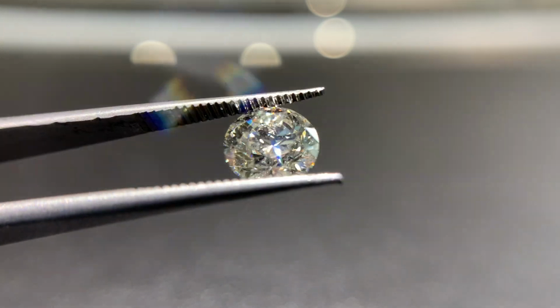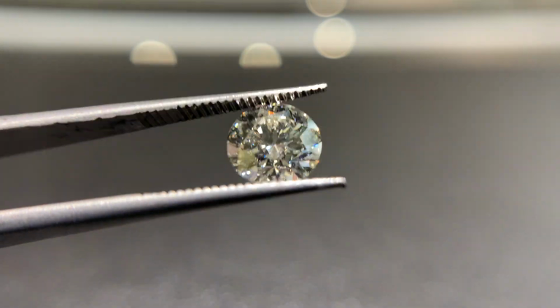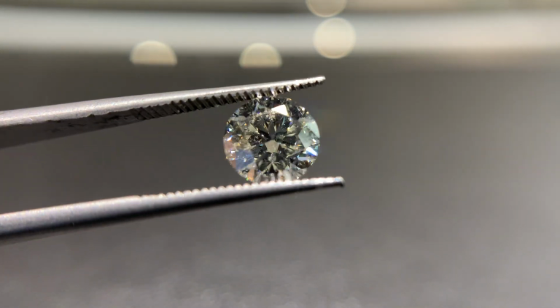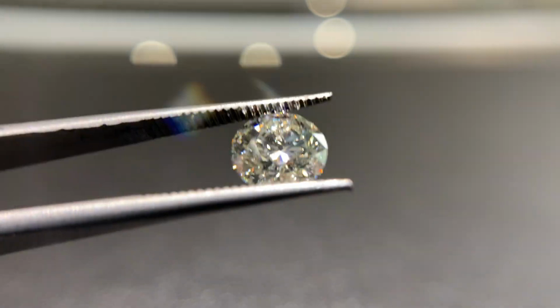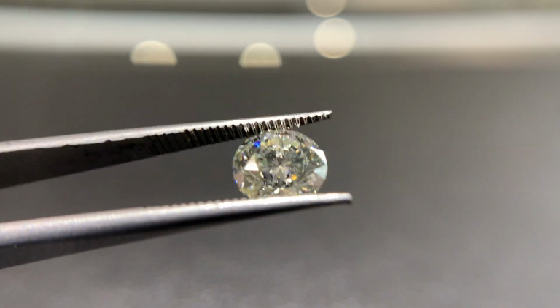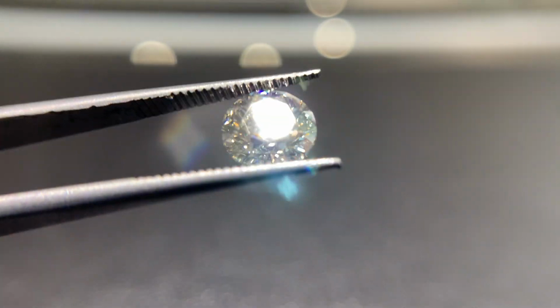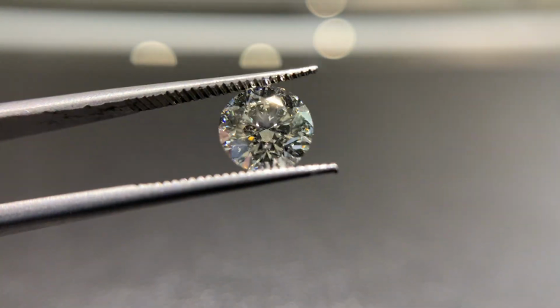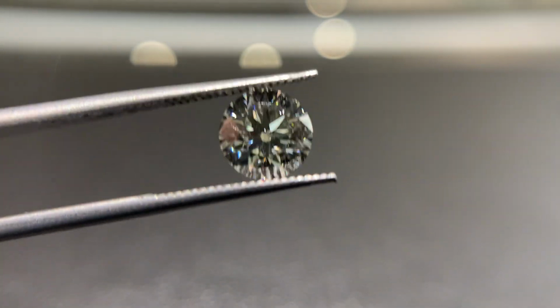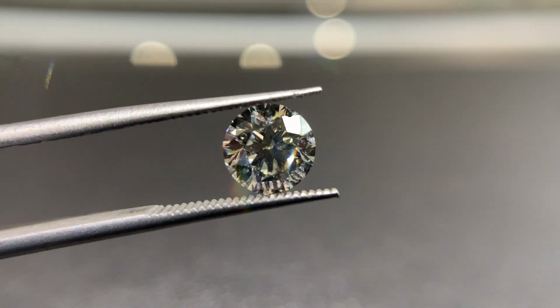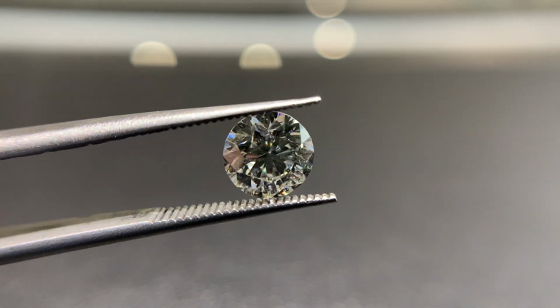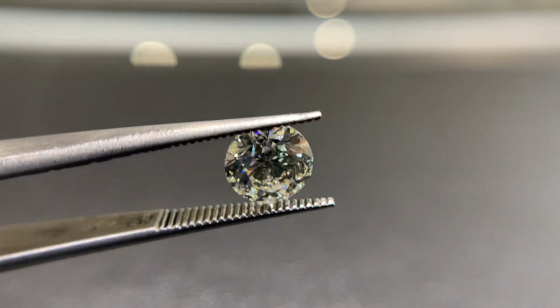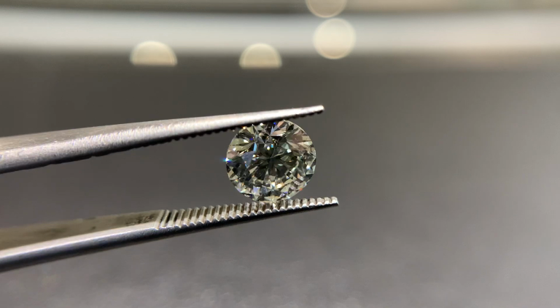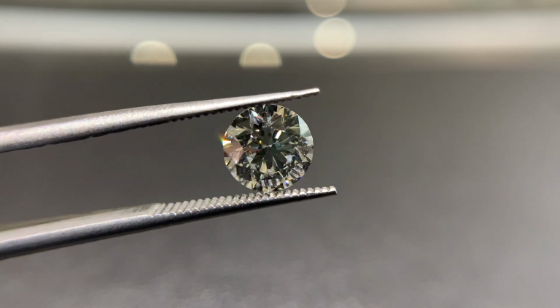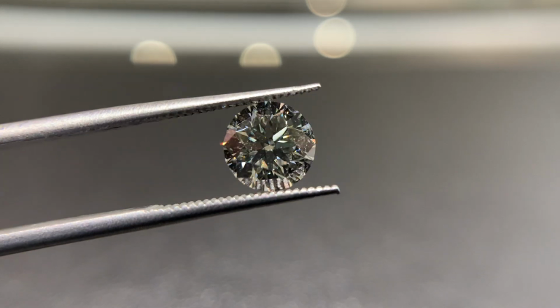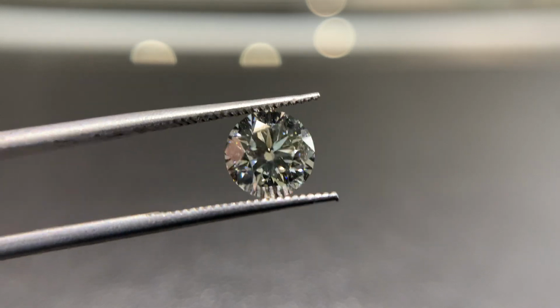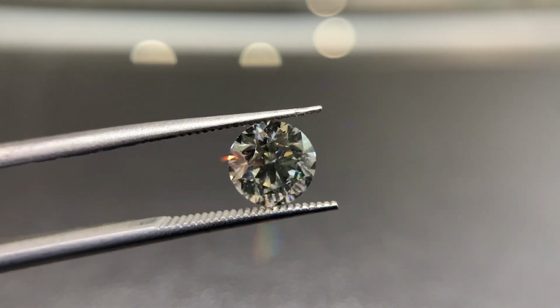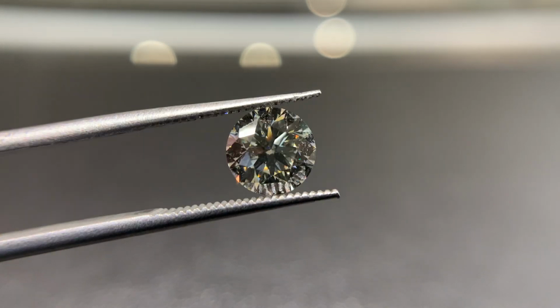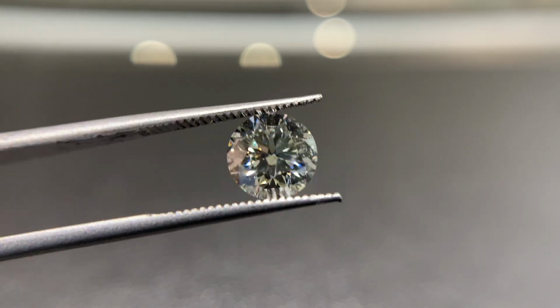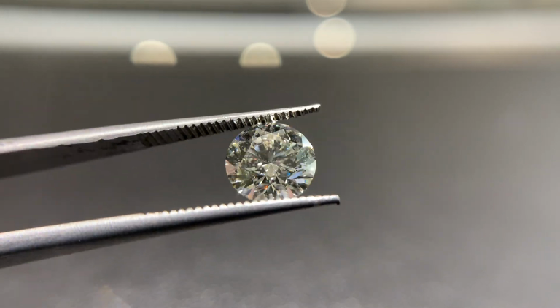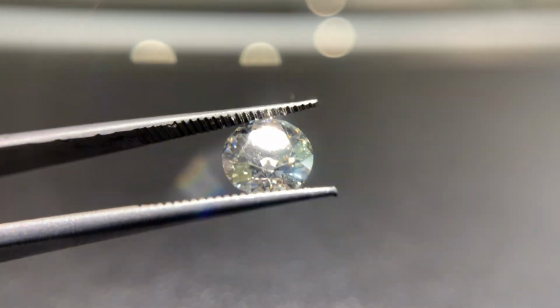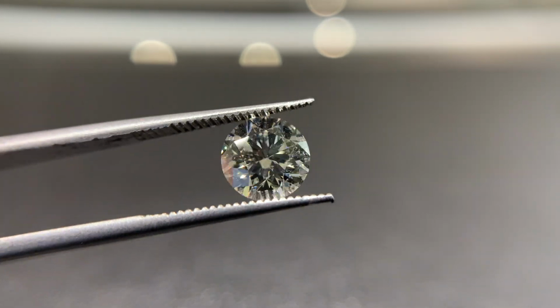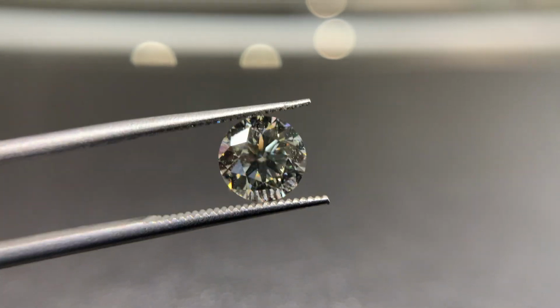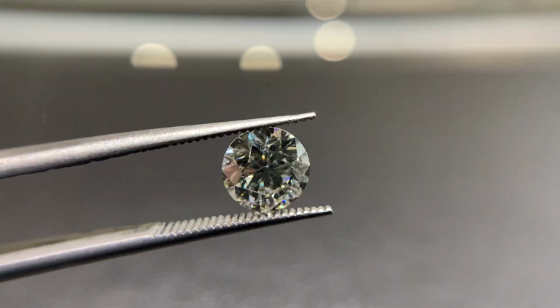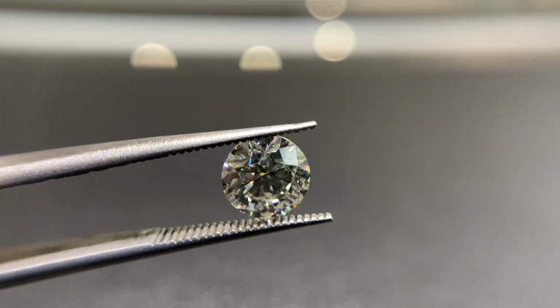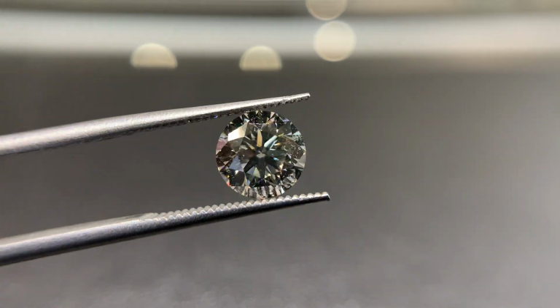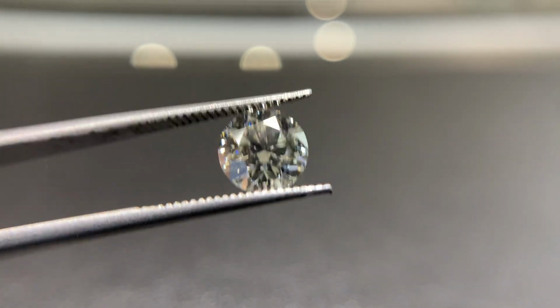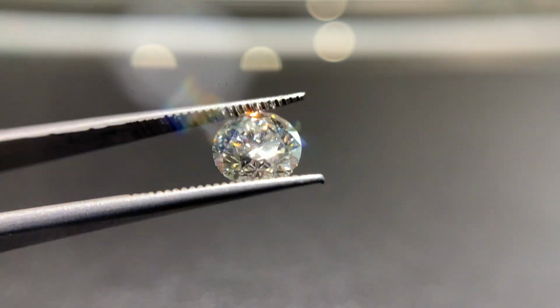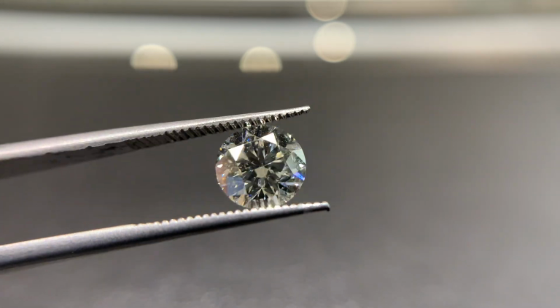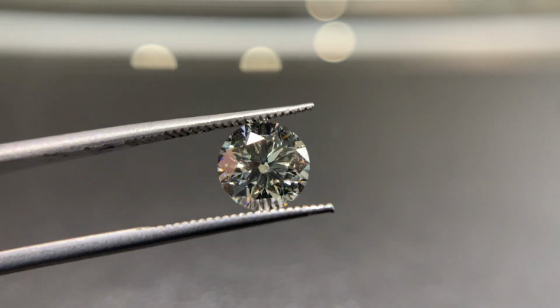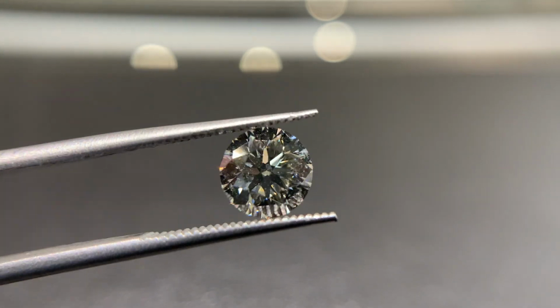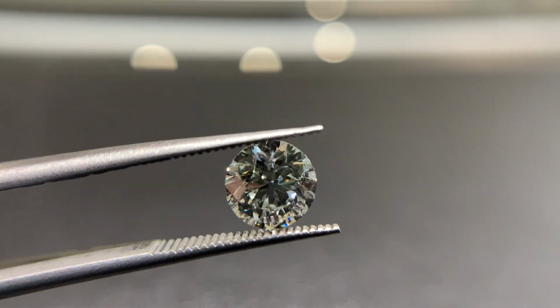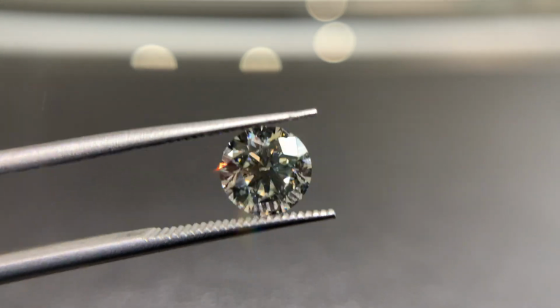A really nice value stone. Throws off a ton of sparkle as well. Everything you need in a 1 carat — I think it's exactly what you want.